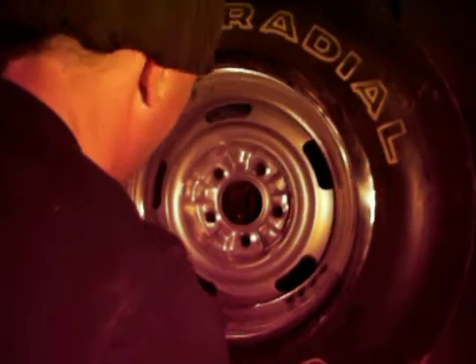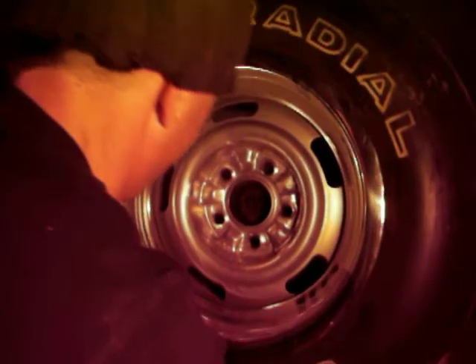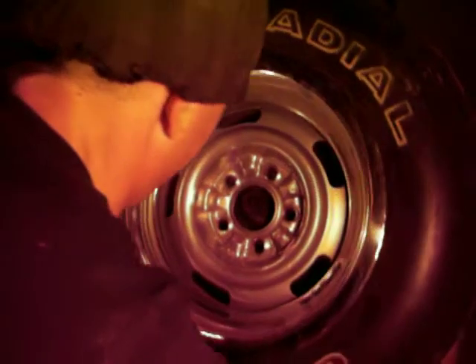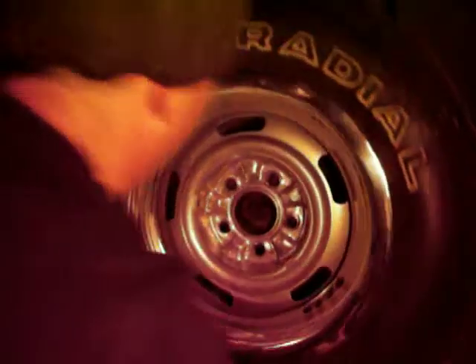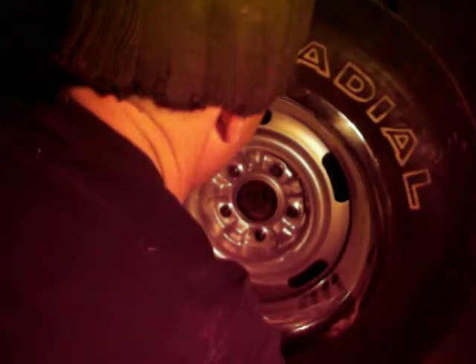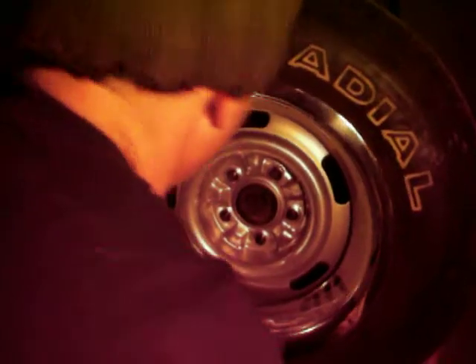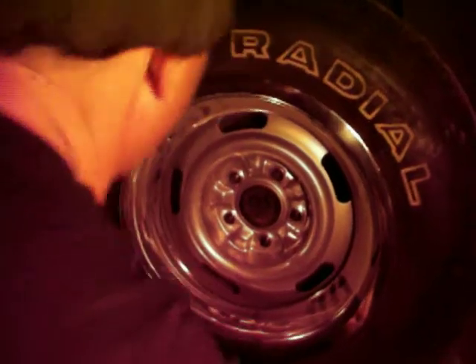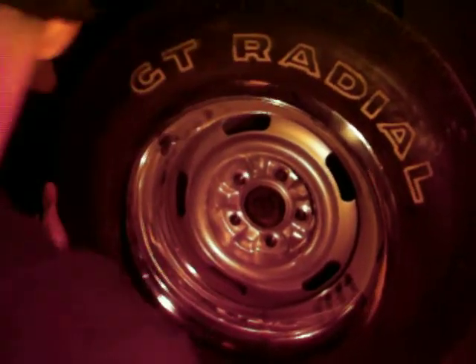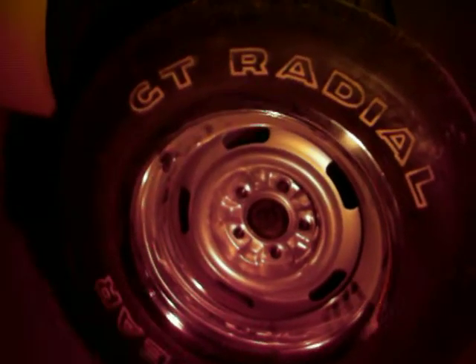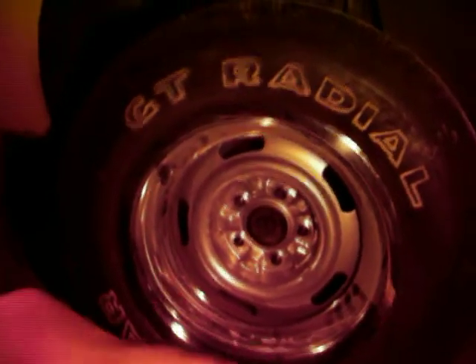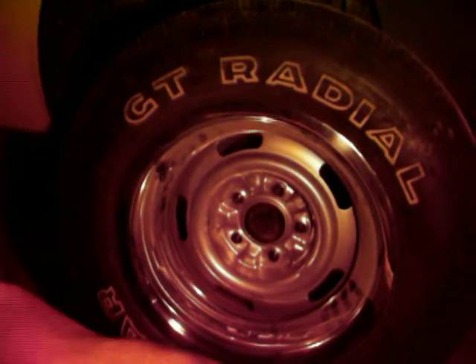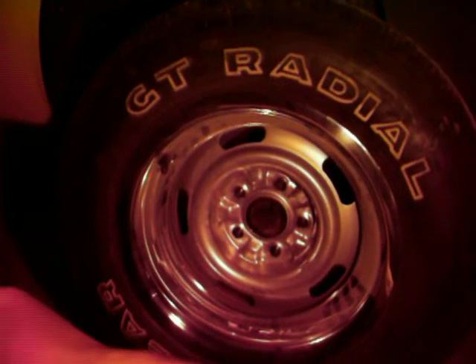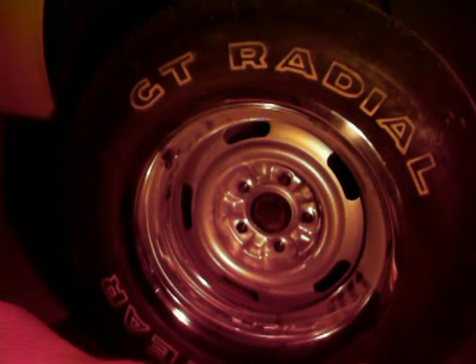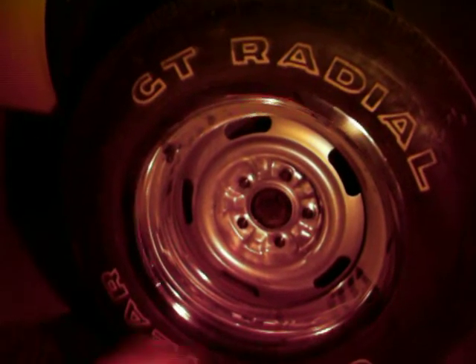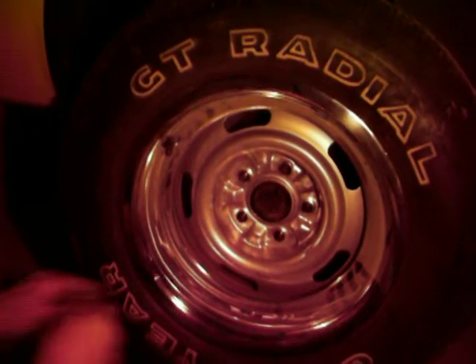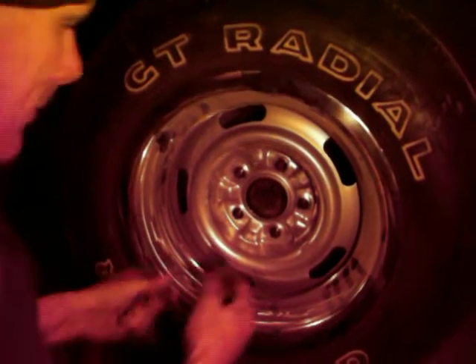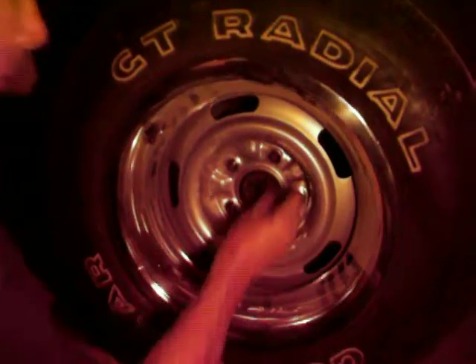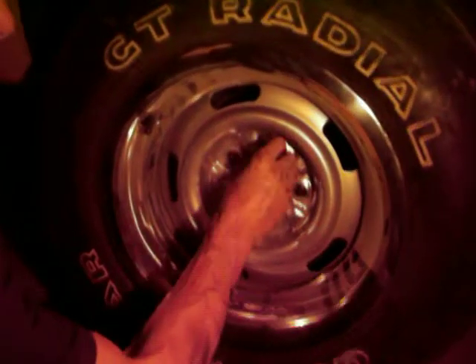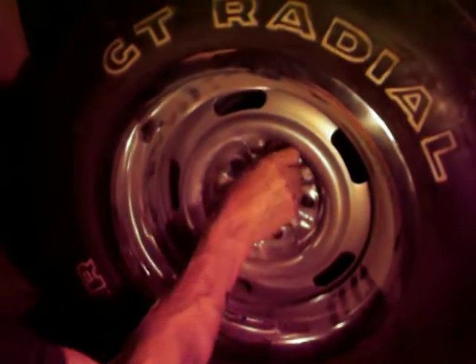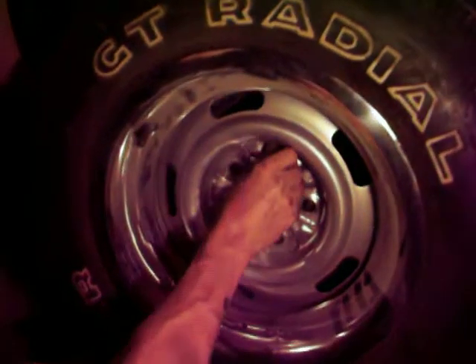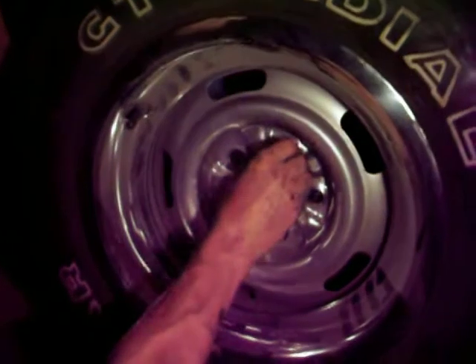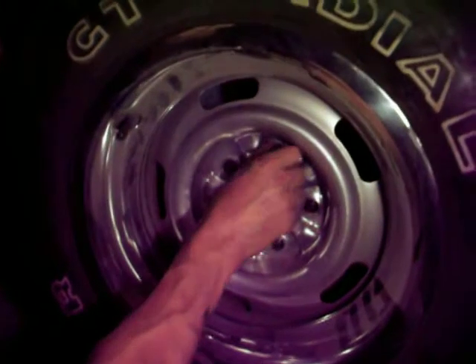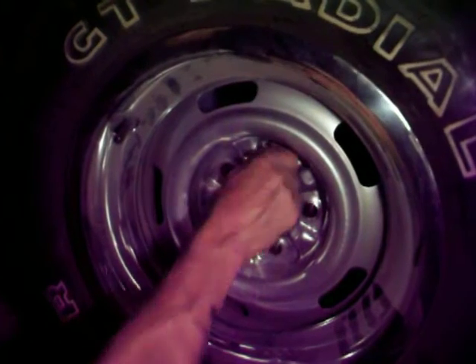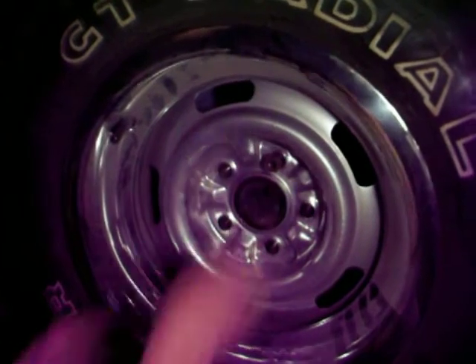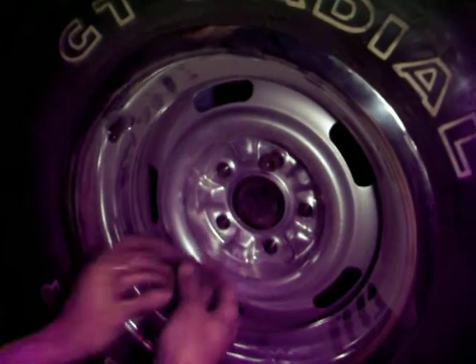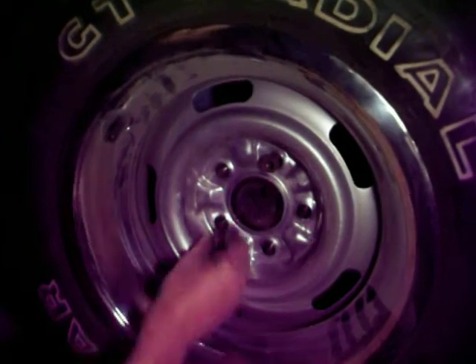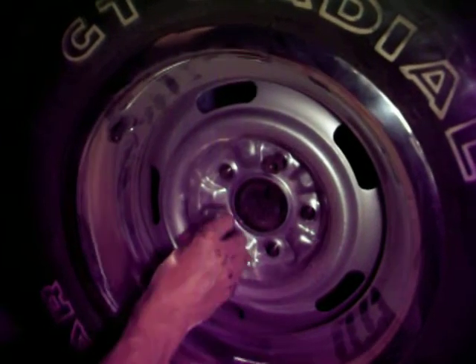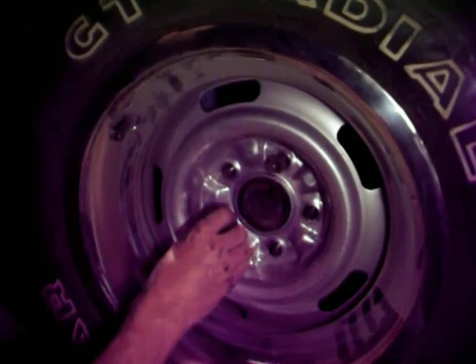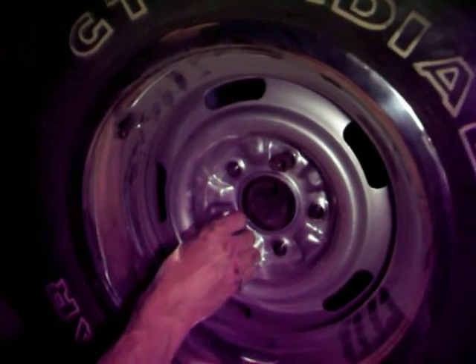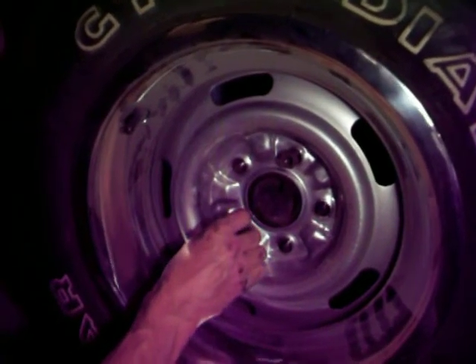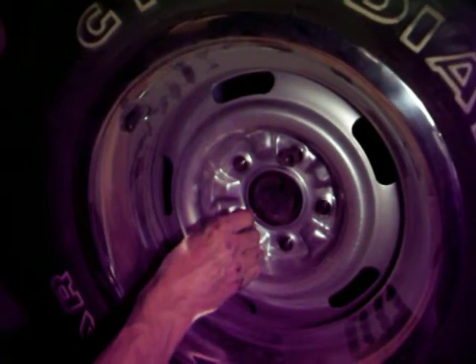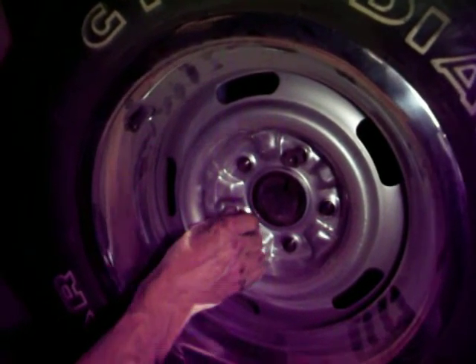Line up here — there we go. Put on a couple of bolts. We'll come back to tightening these up in a few minutes, but let's just go take a look at the rest of the car really quick.